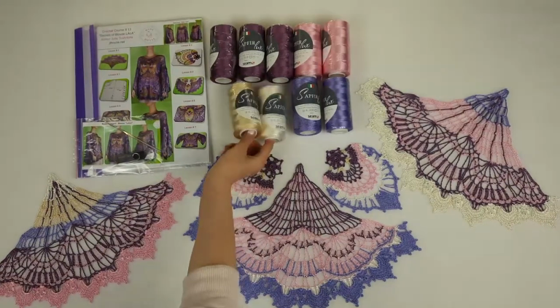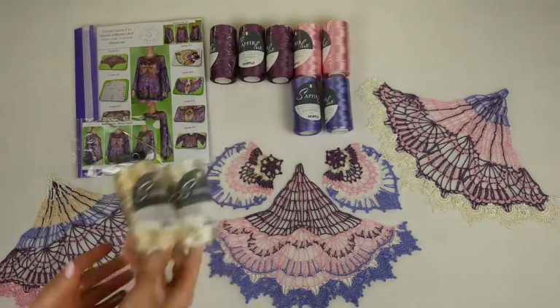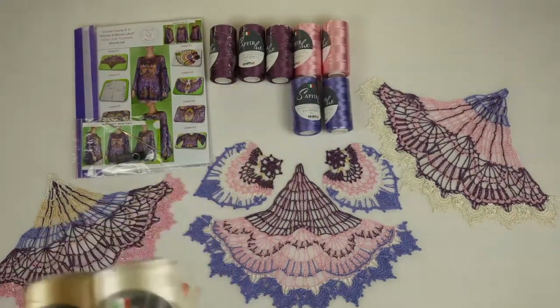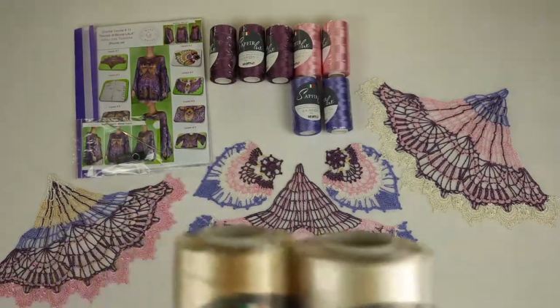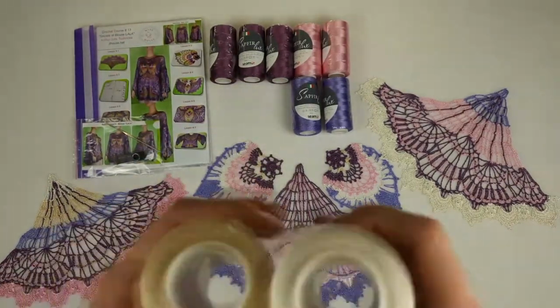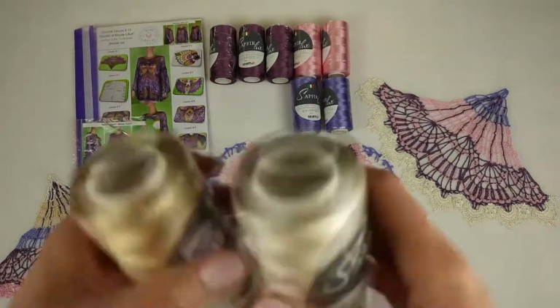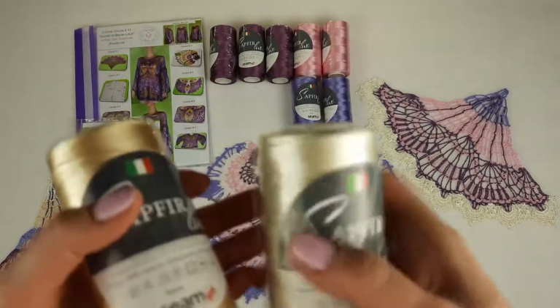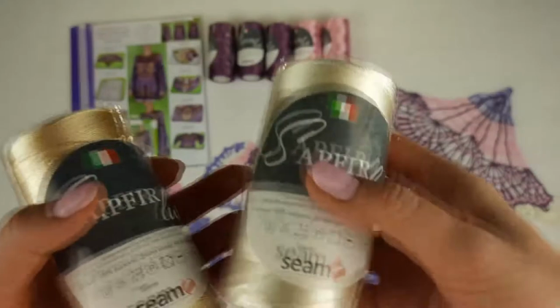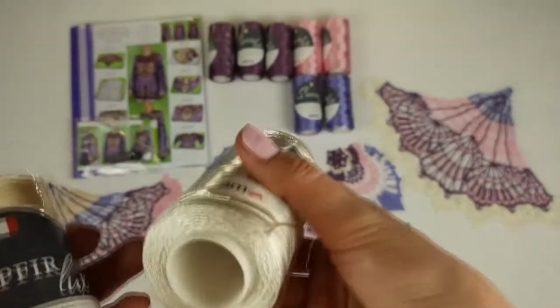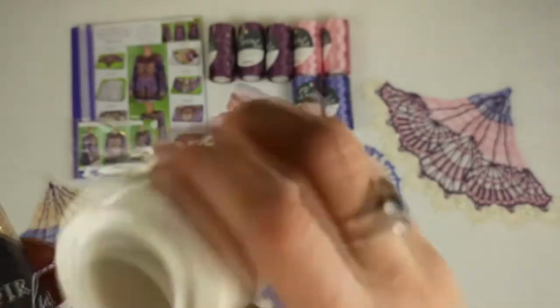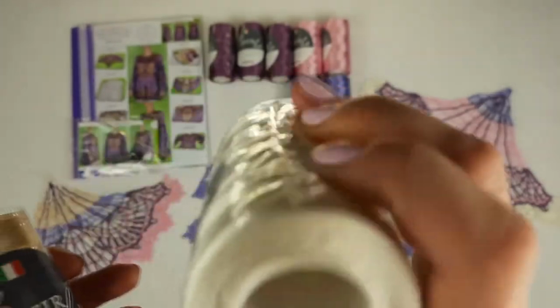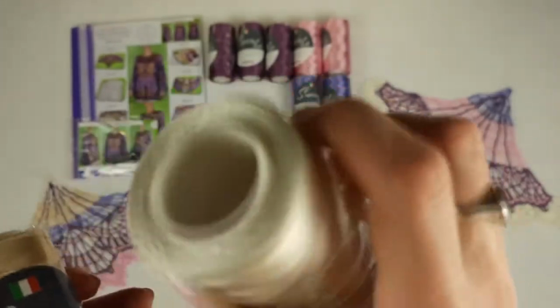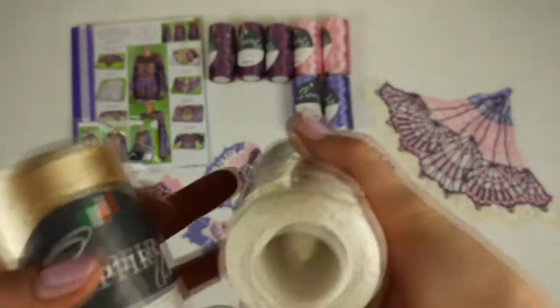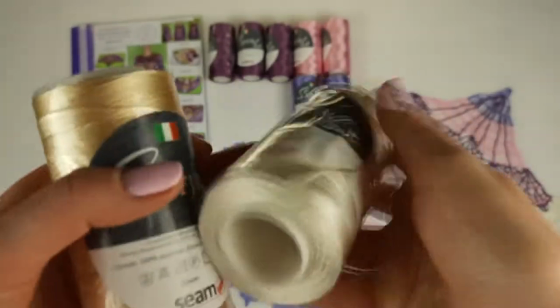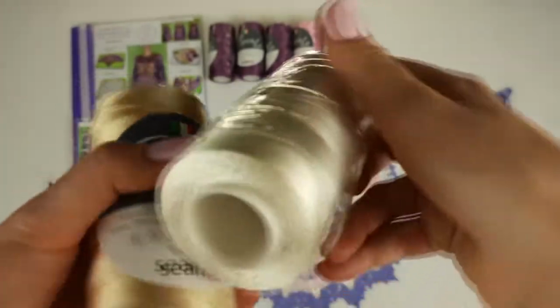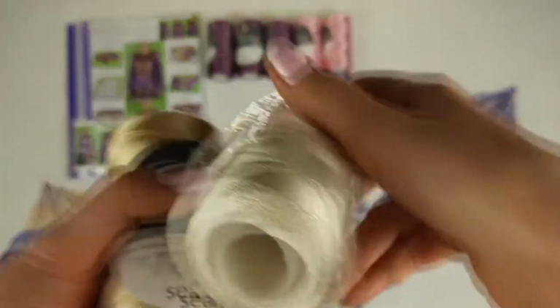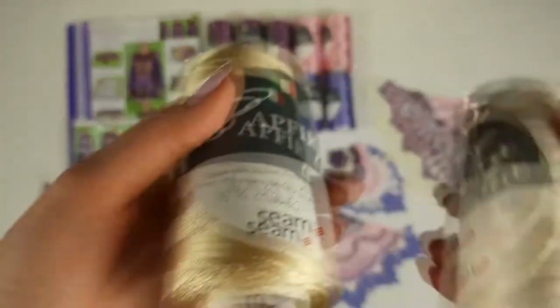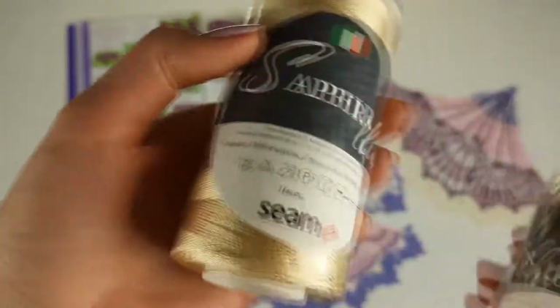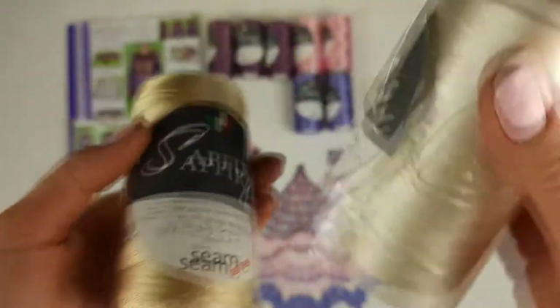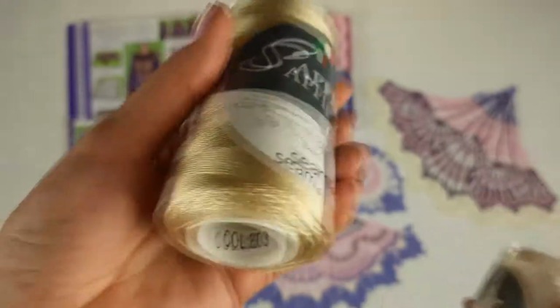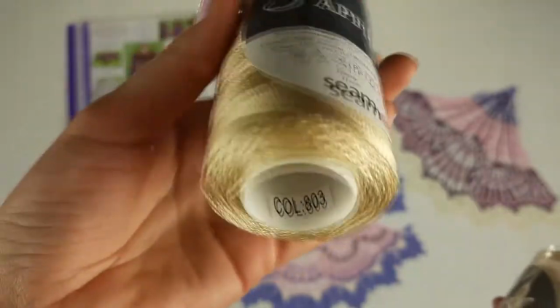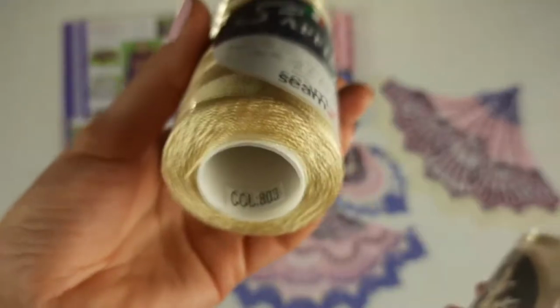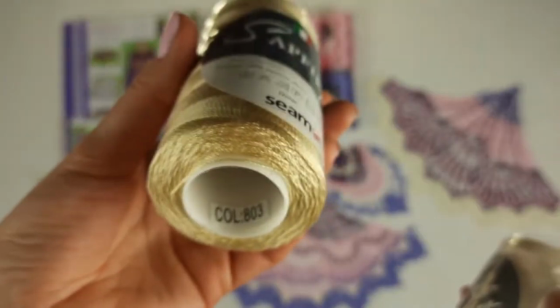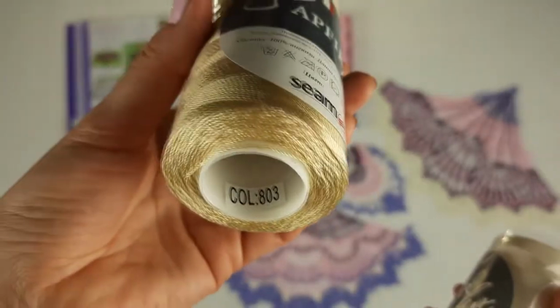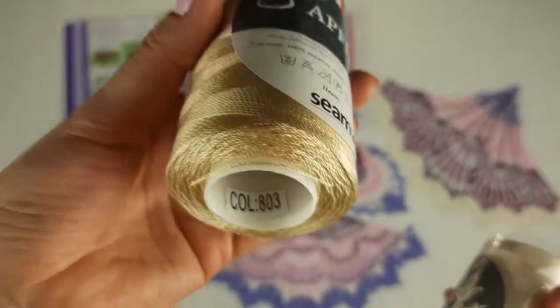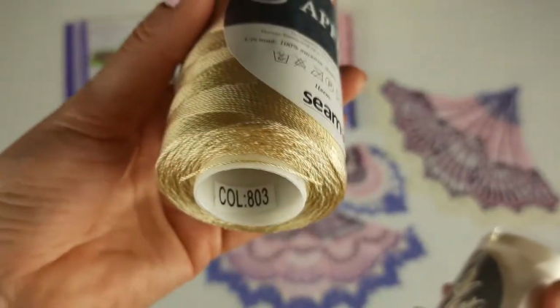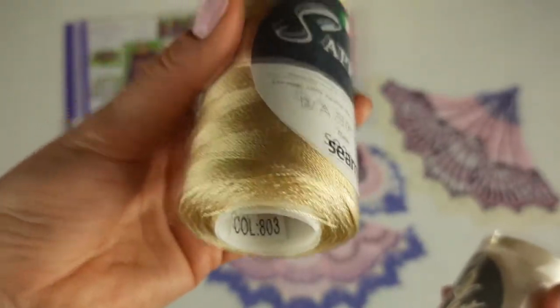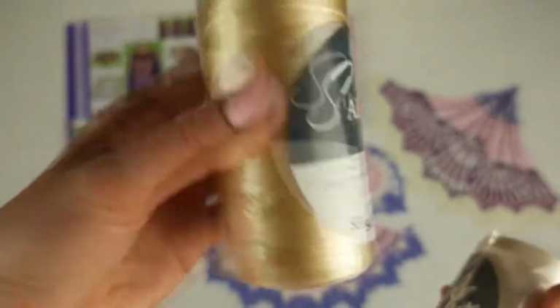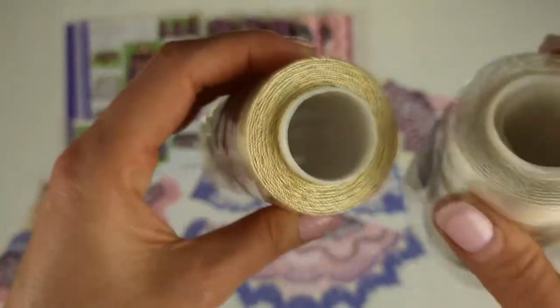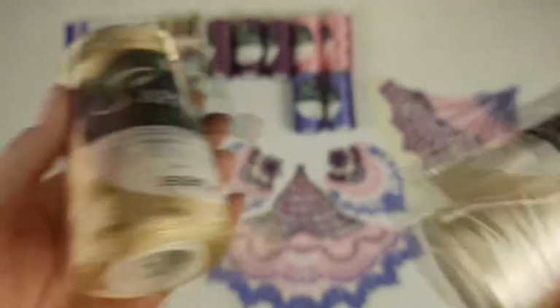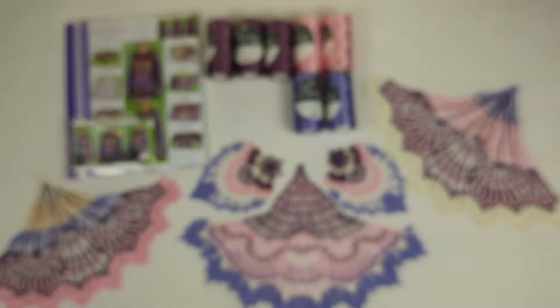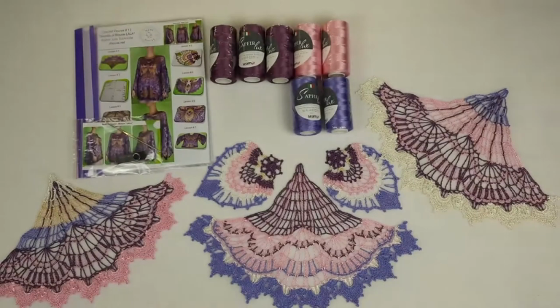We also have additional colors. One cone of ivory — the number is 02. And the second one is golden beige, 803. So we have threads like this.